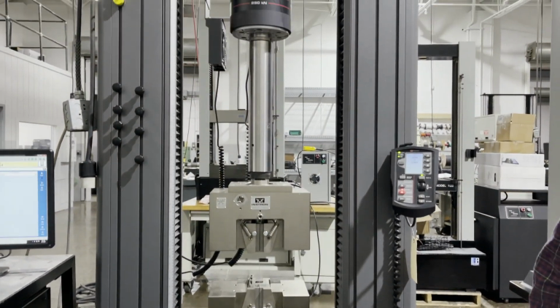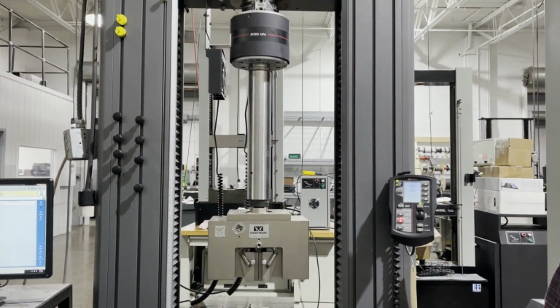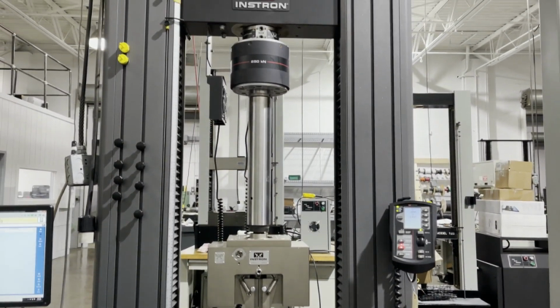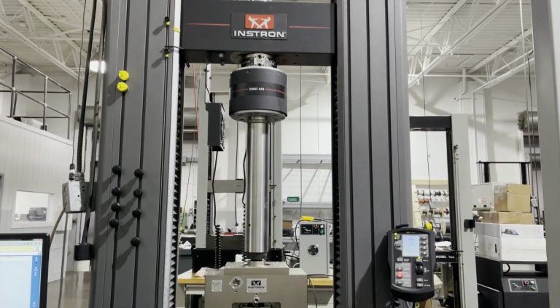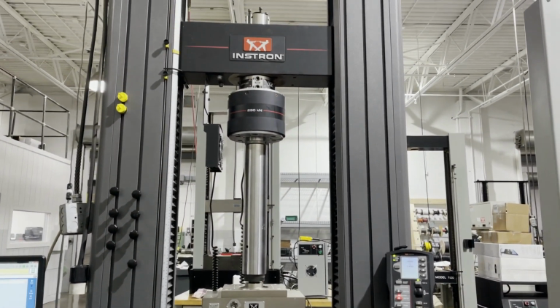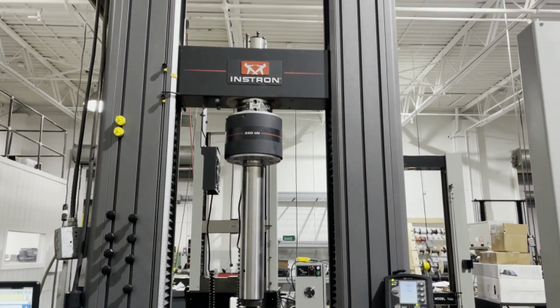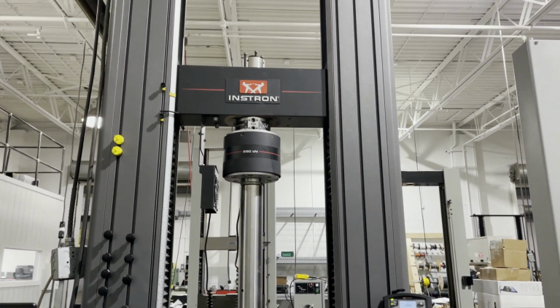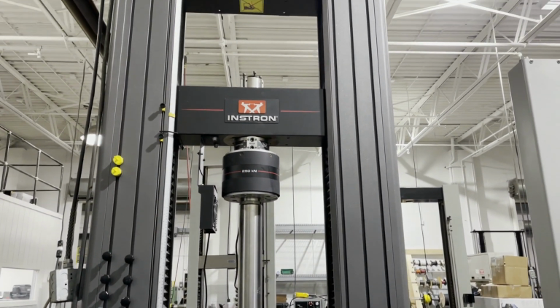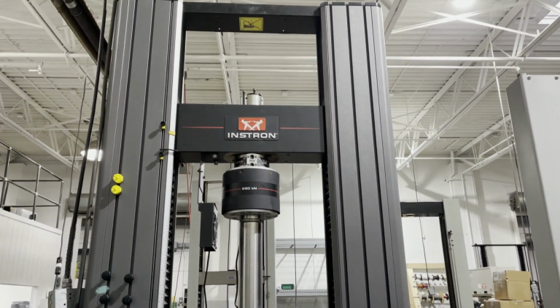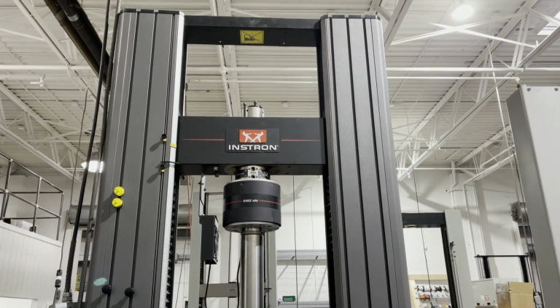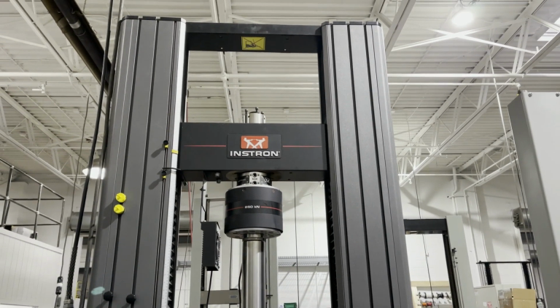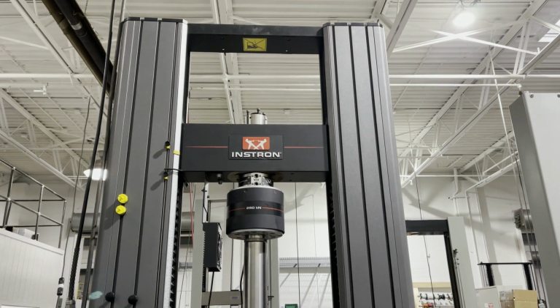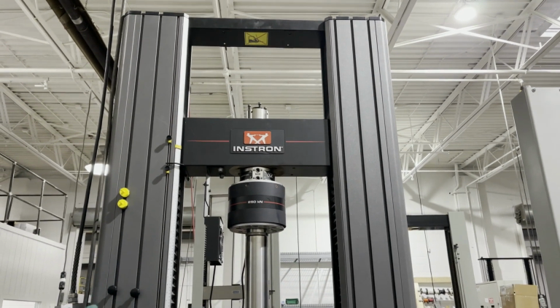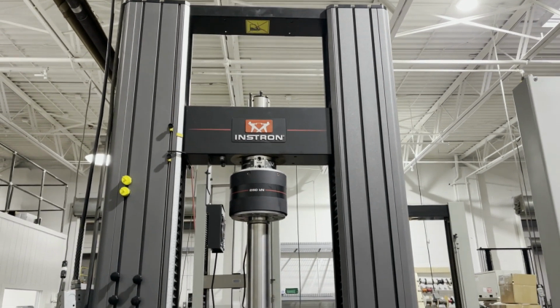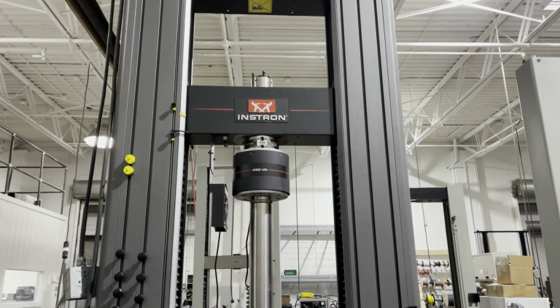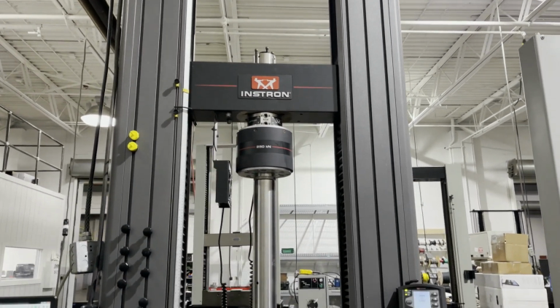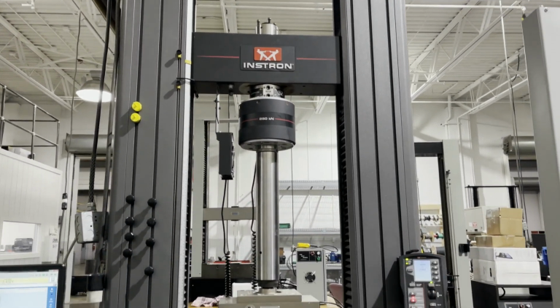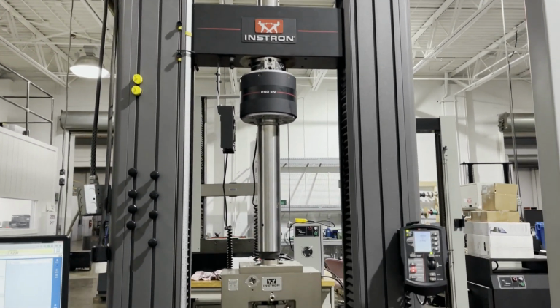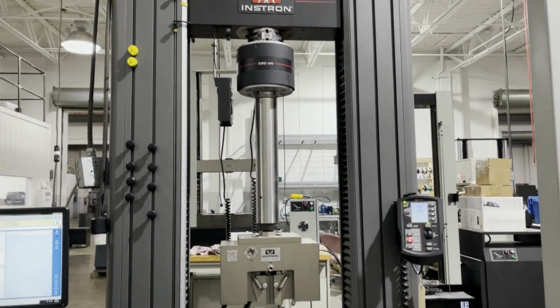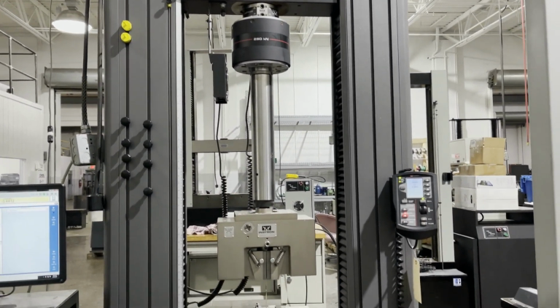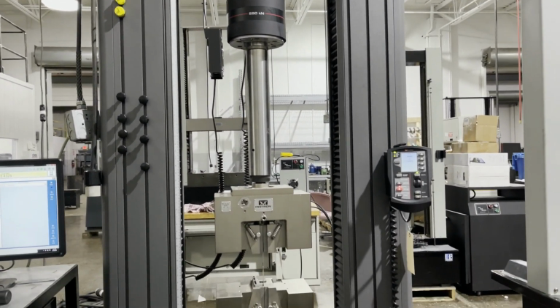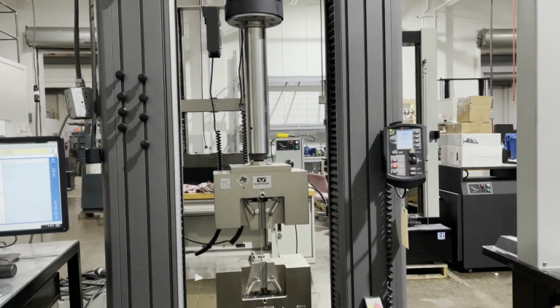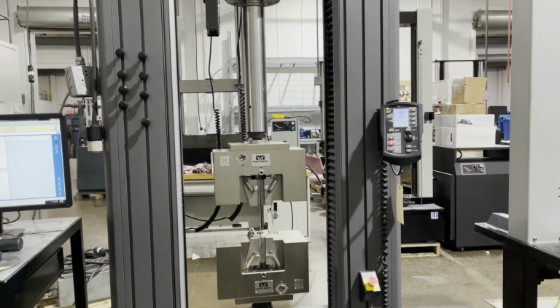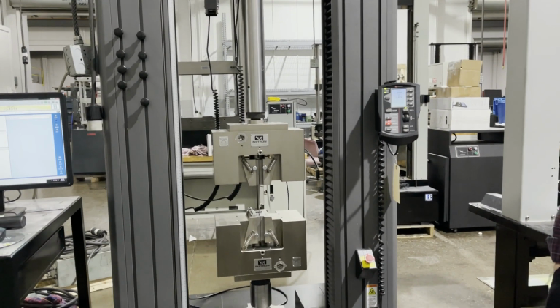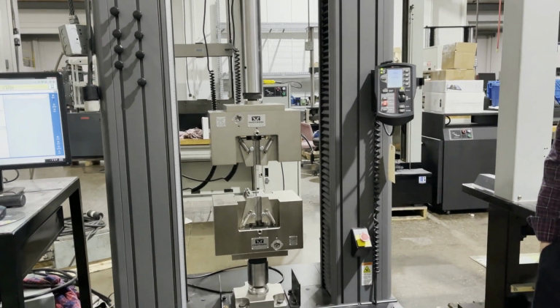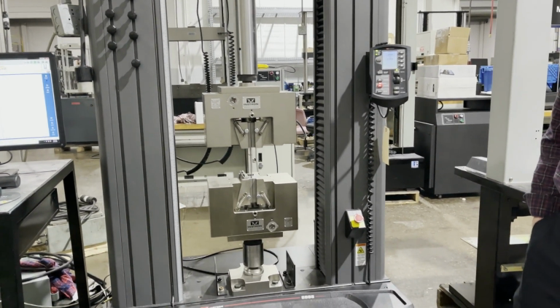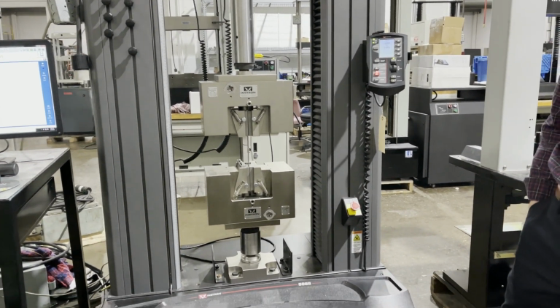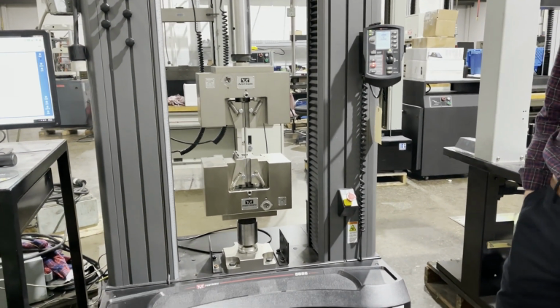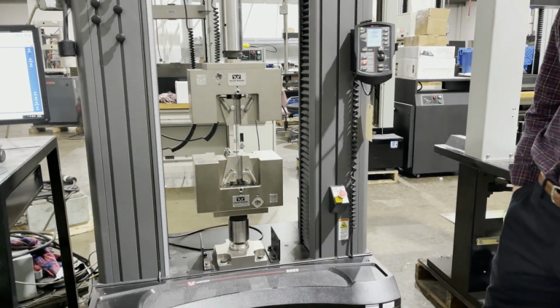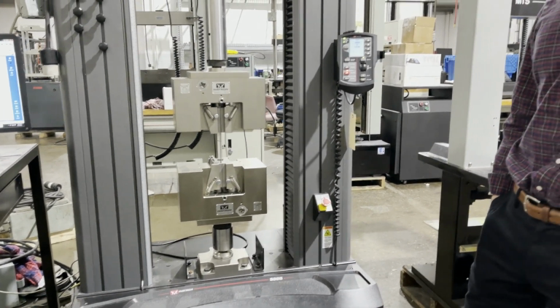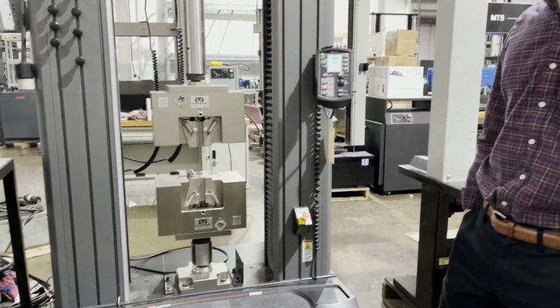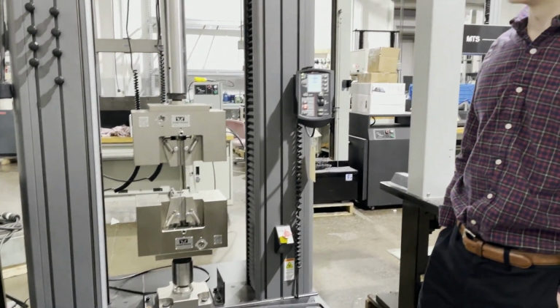The lab was doing composites testing, and they have a lot of nice NADCAP certified accessories for this unit. We'll include some of them with the sale.